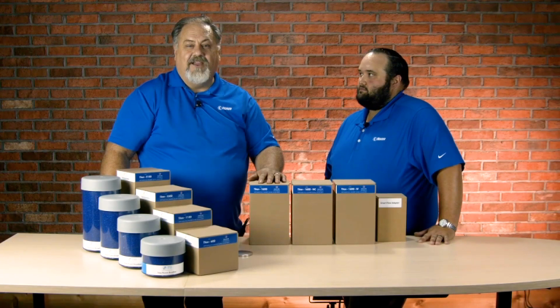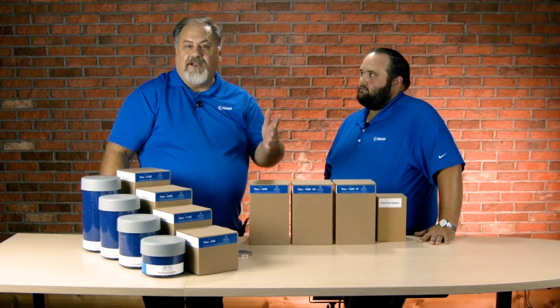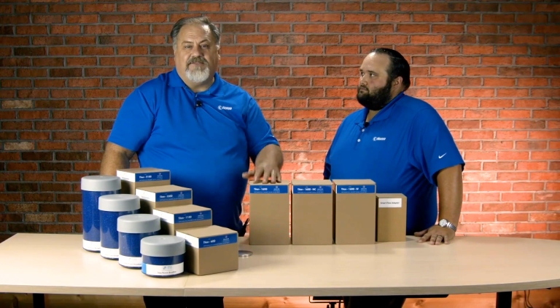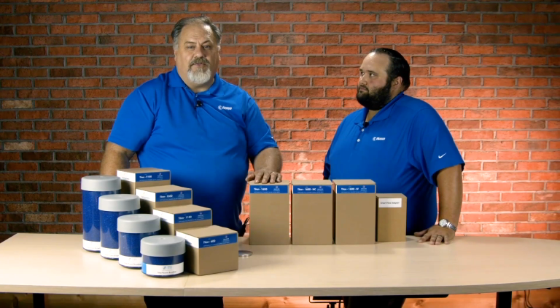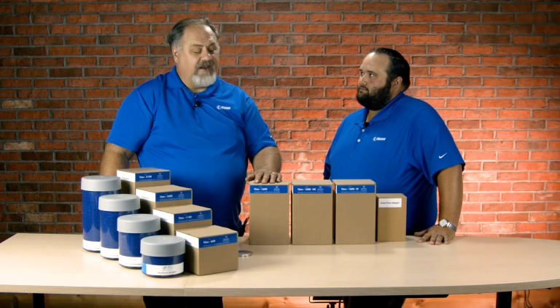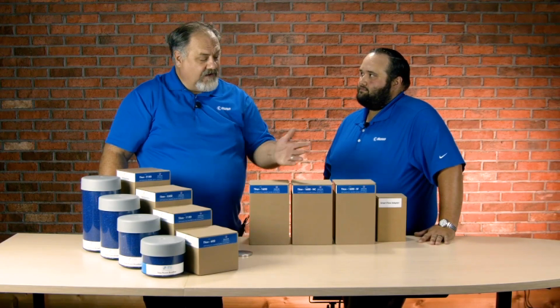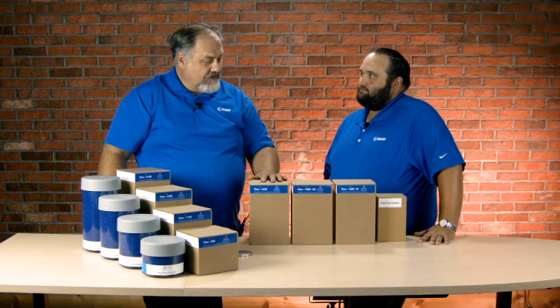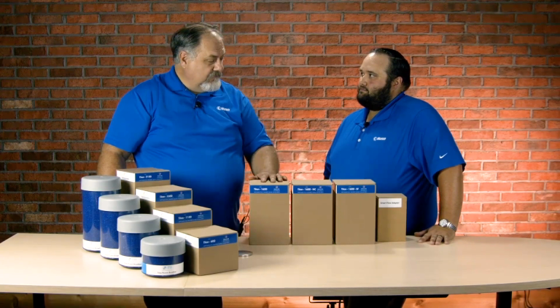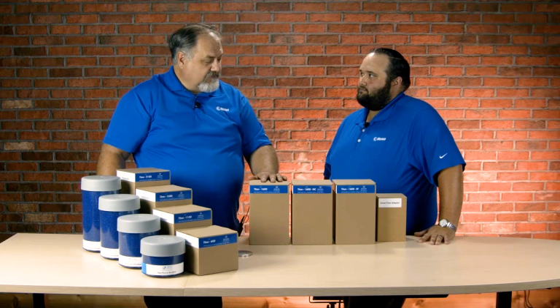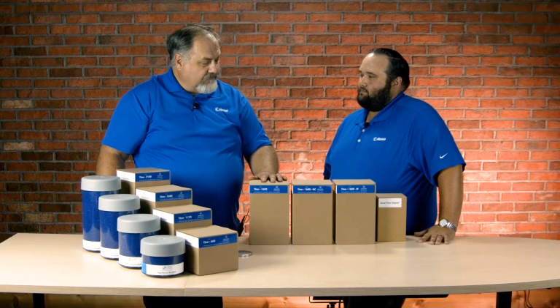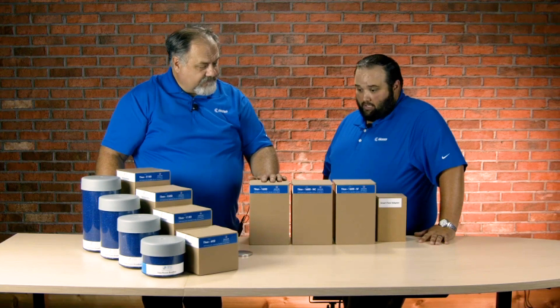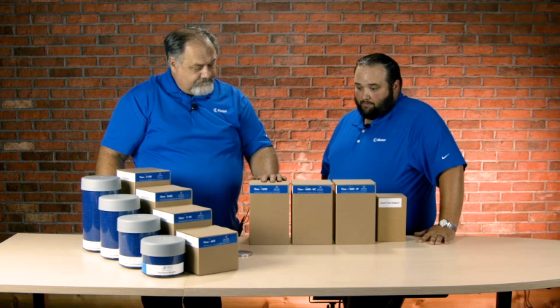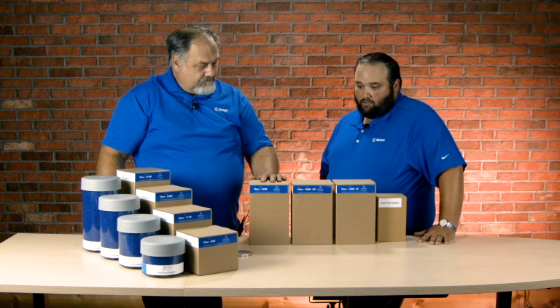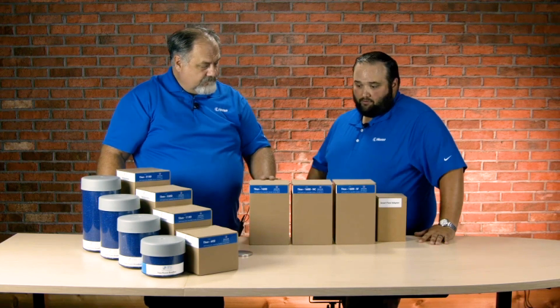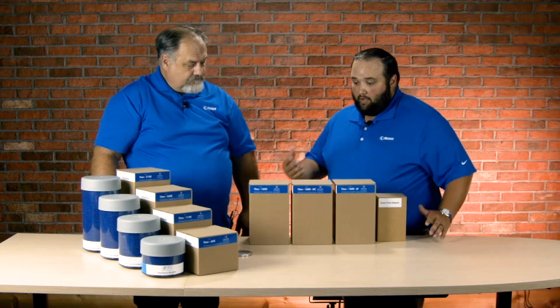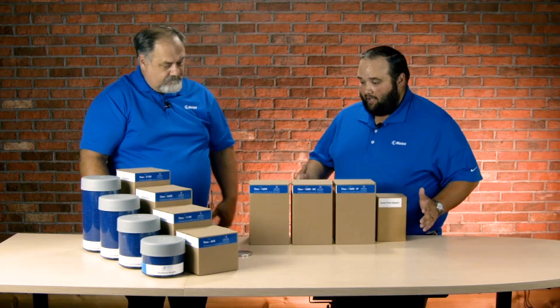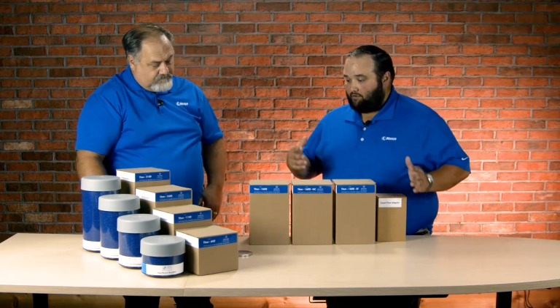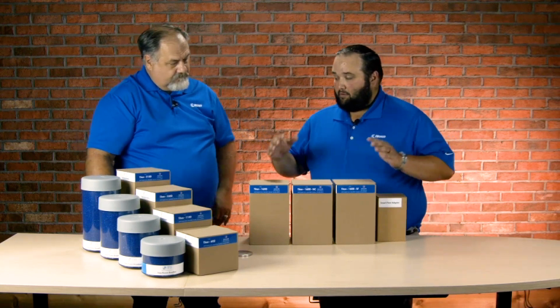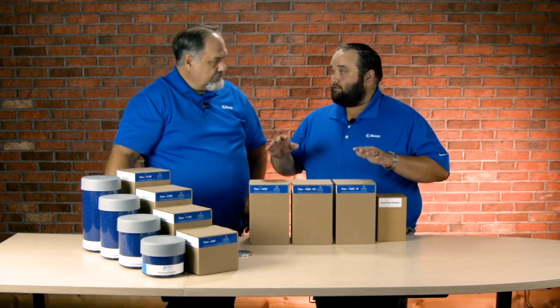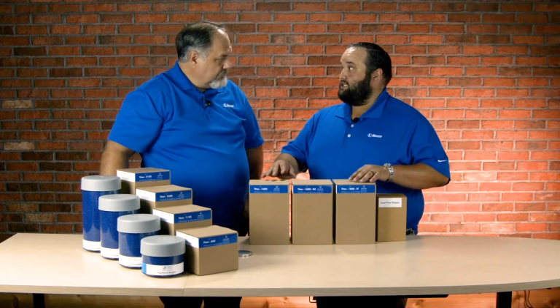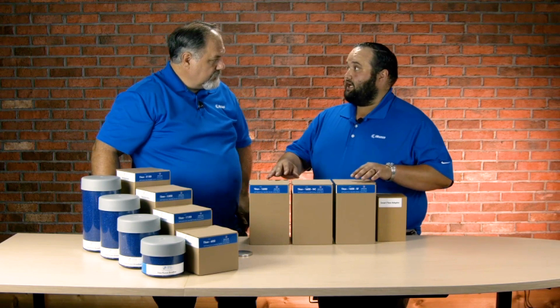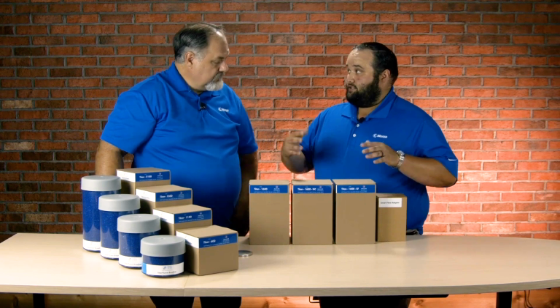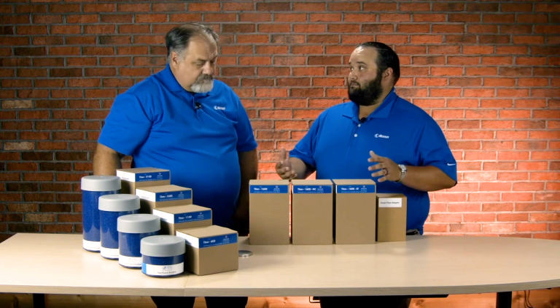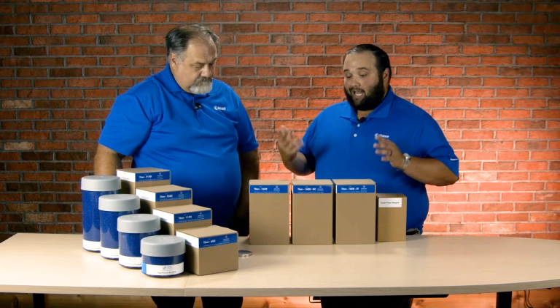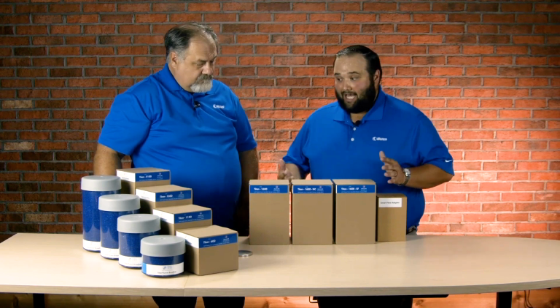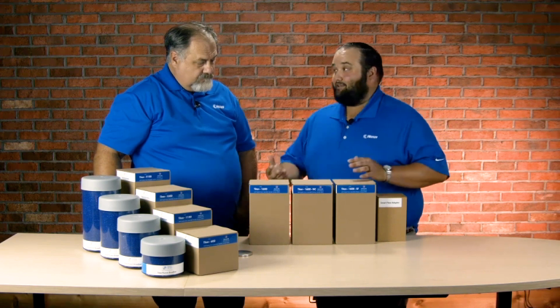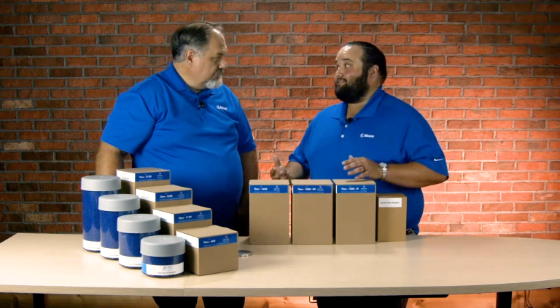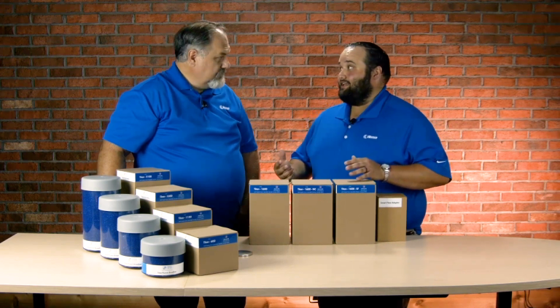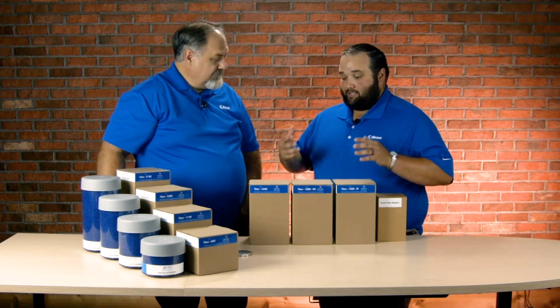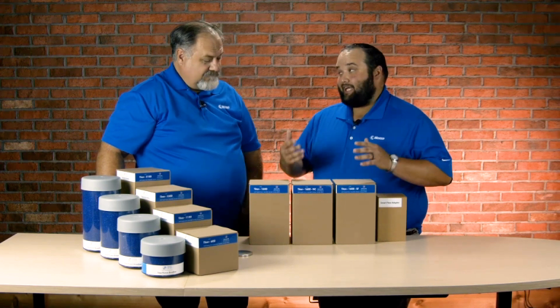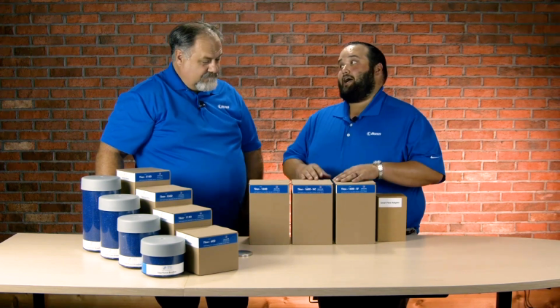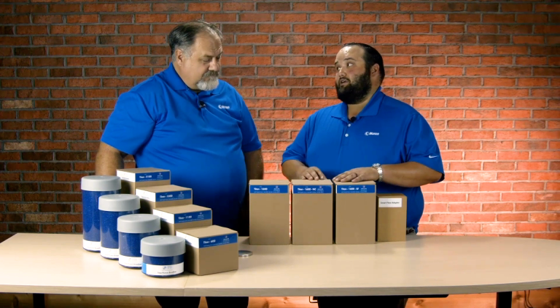Hi, I'm Chris, and I'm here with Wes today. Tell us what we have here, Wes. Absolutely, Chris. So what we have are some products from TTI to unbox, and I'm excited because what they've sent us is their Titan Power Breathers.